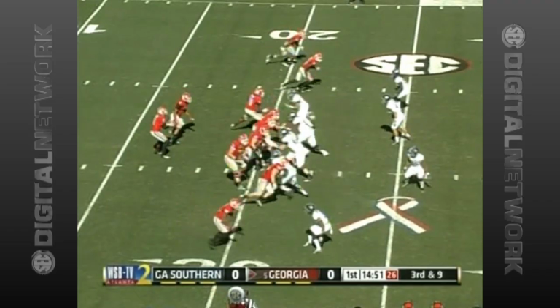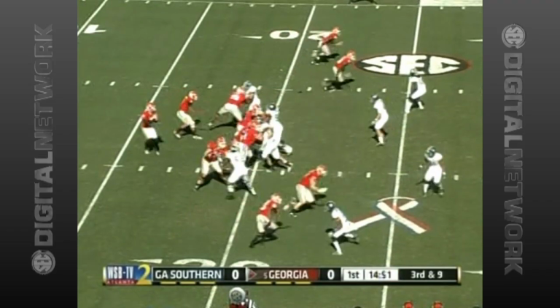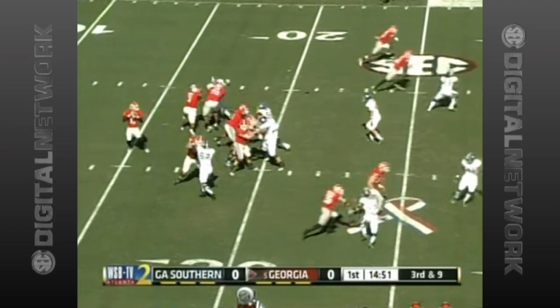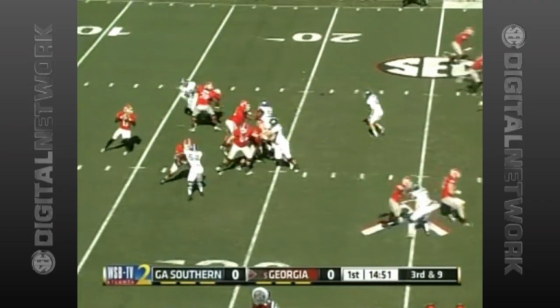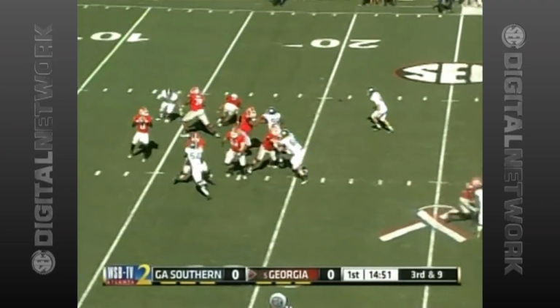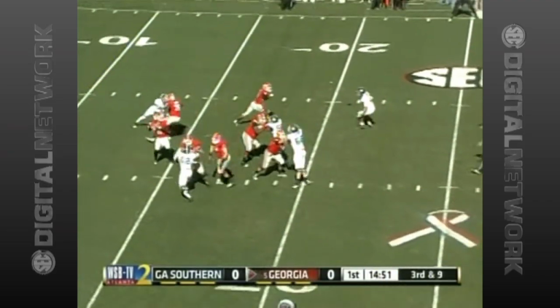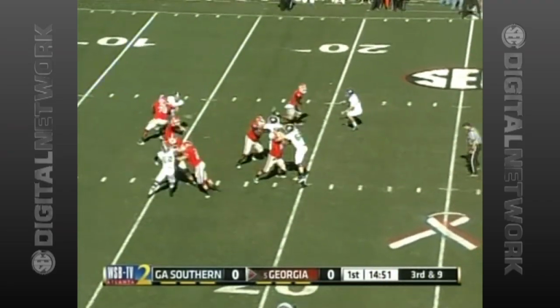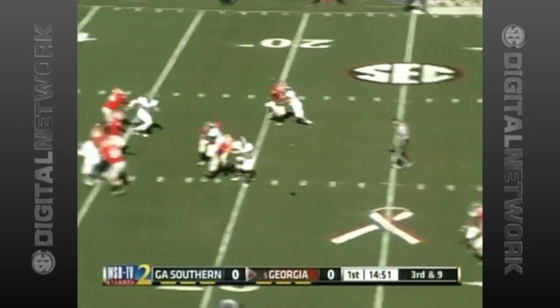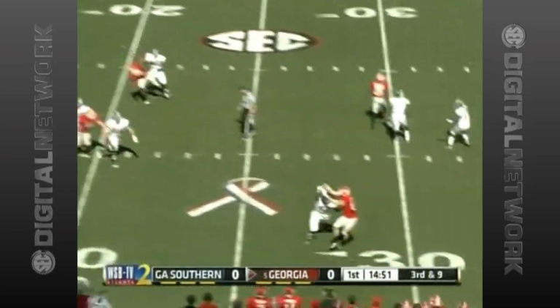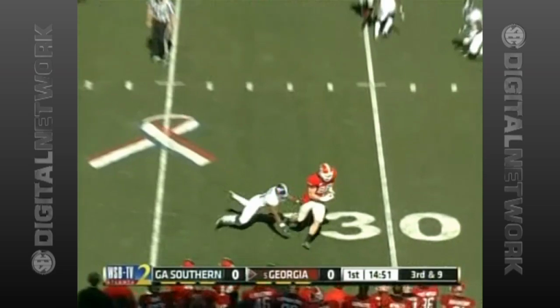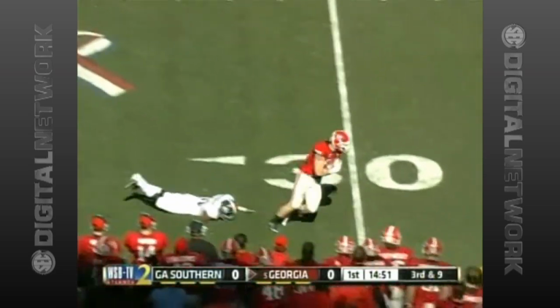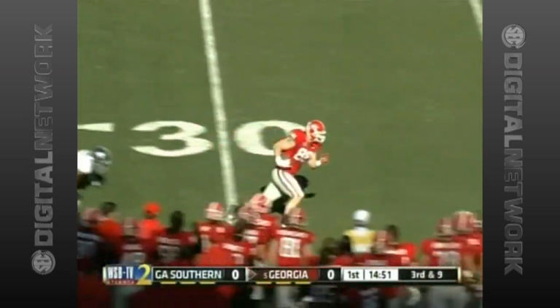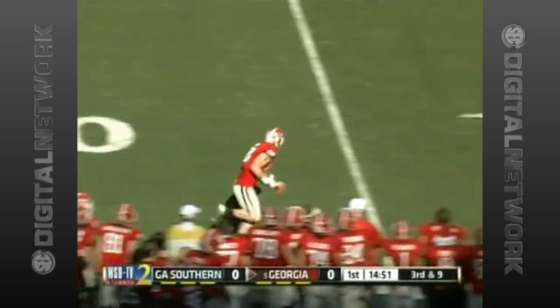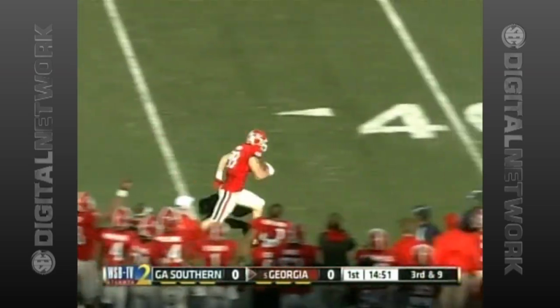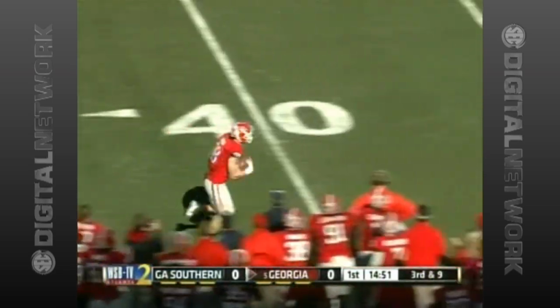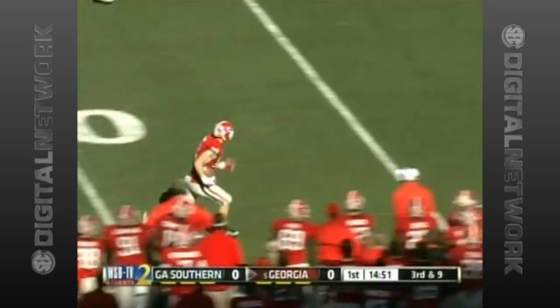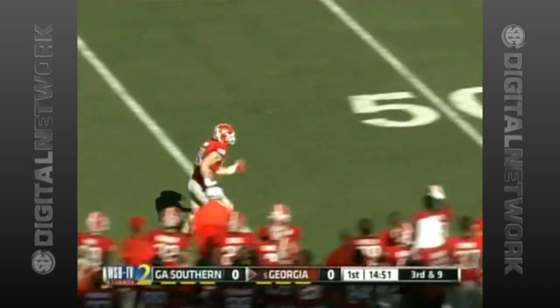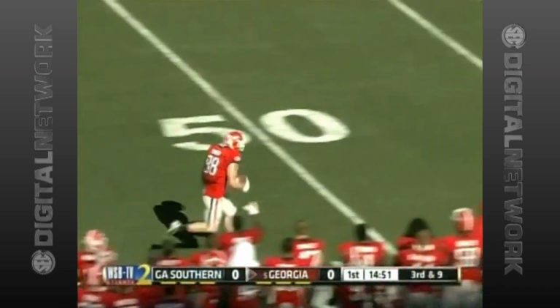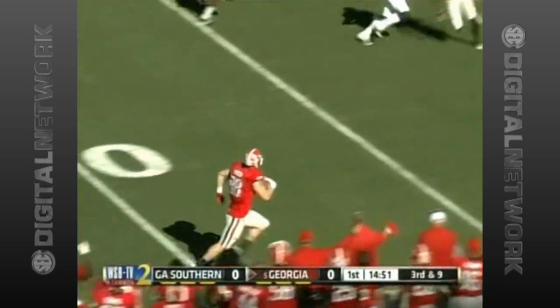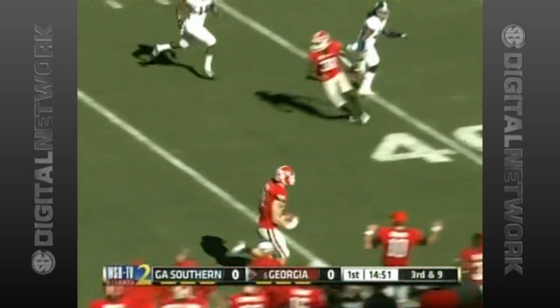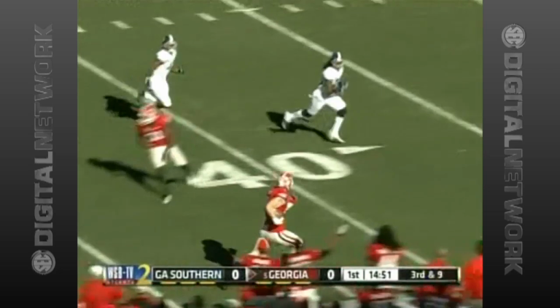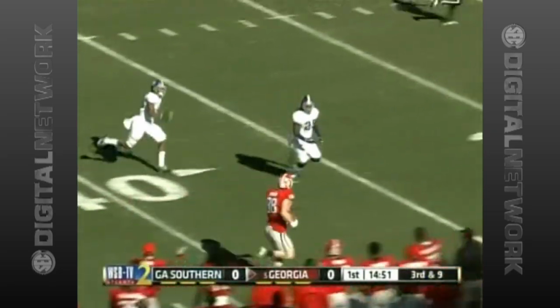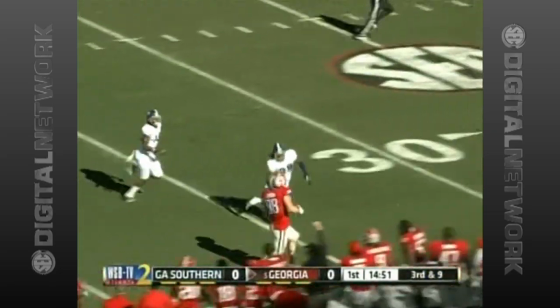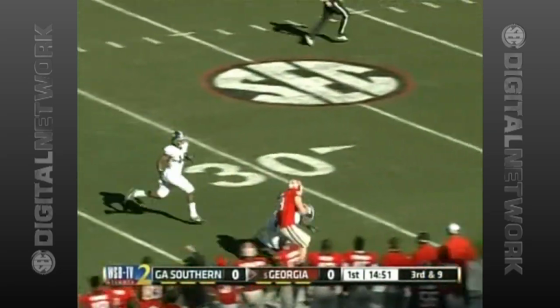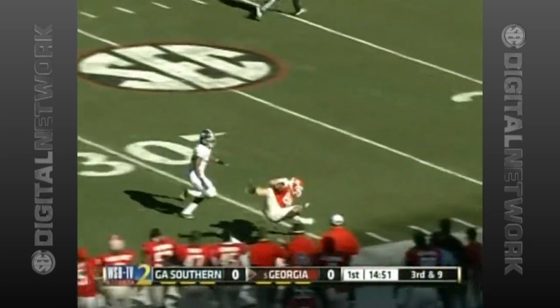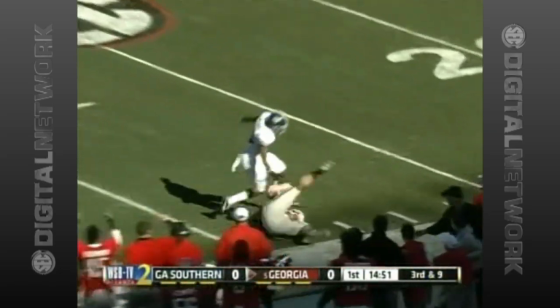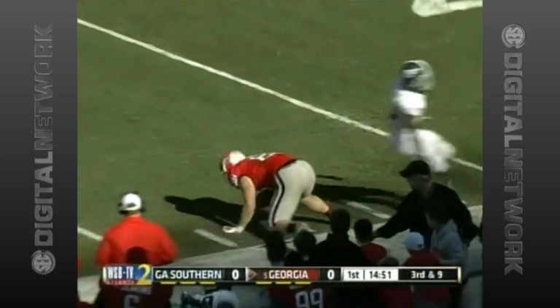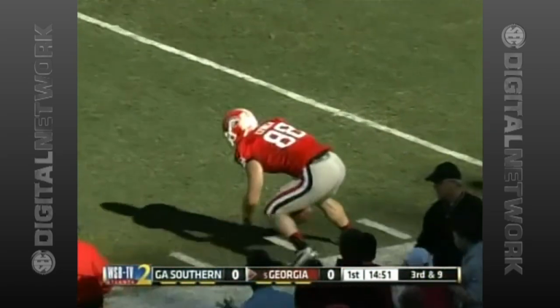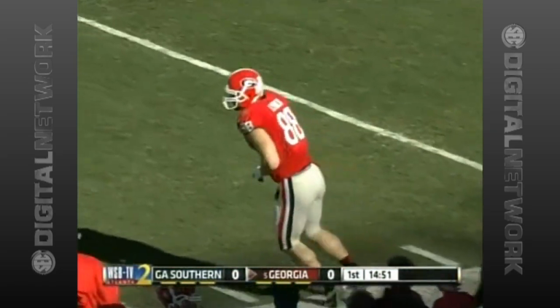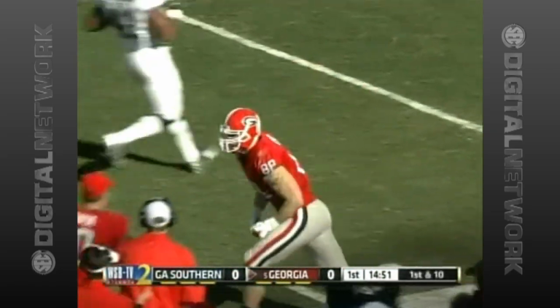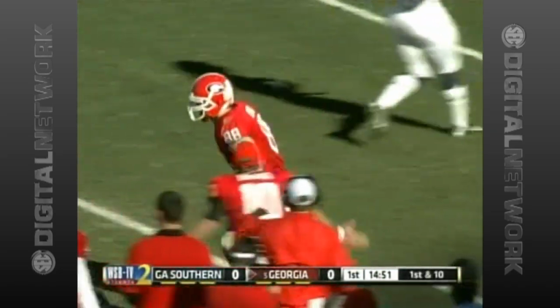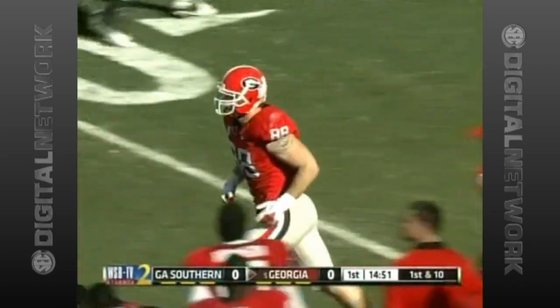Georgia sets the tone of this game. Aaron Murray finds Arthur Lynch. Lynch gets the catch and takes it 49 yards up the sideline. It leads to a touchdown. The Bulldogs lead 7-0 after the opening quarter.